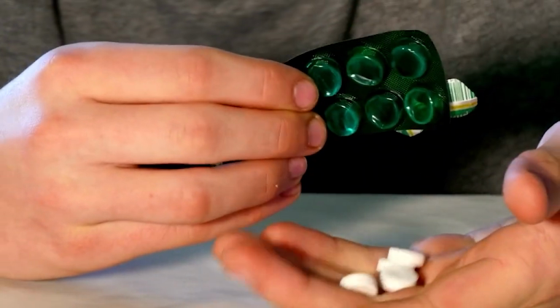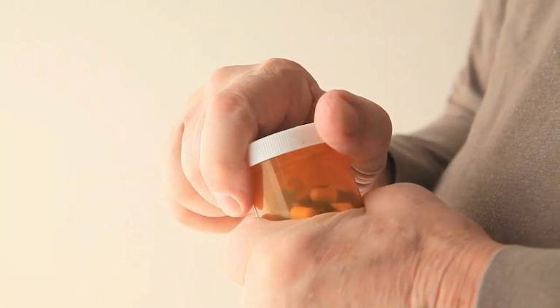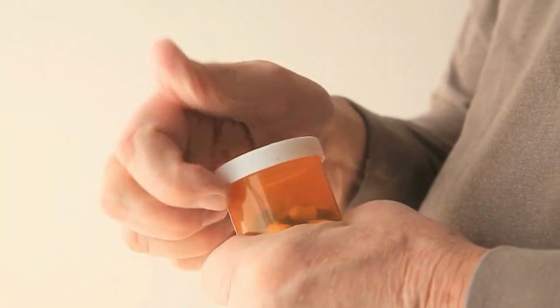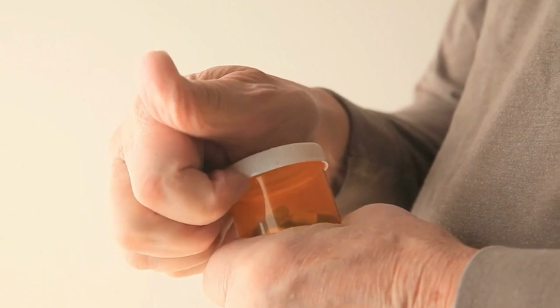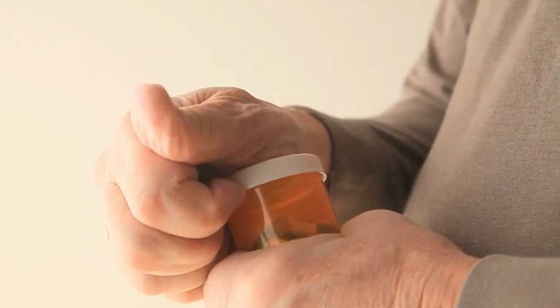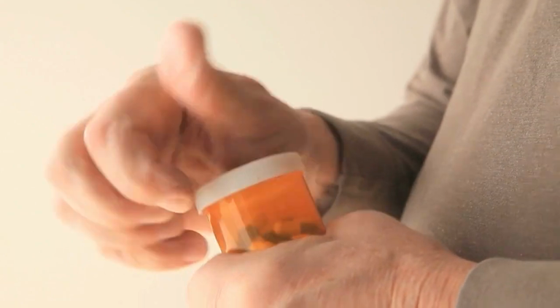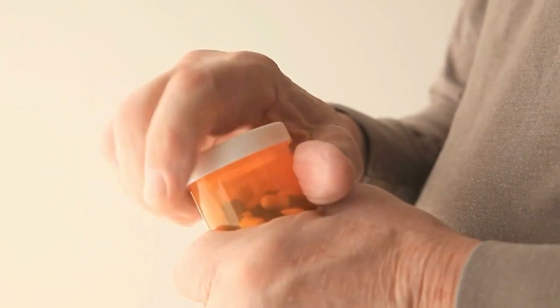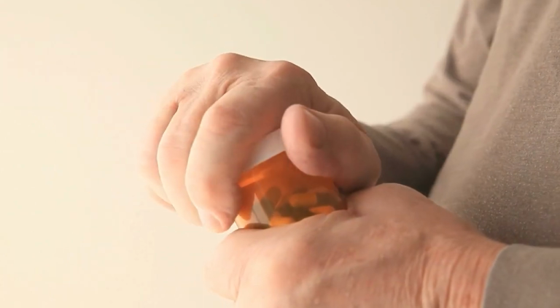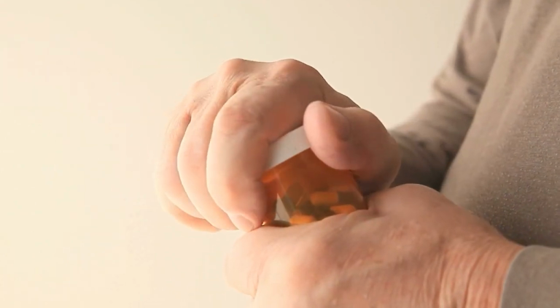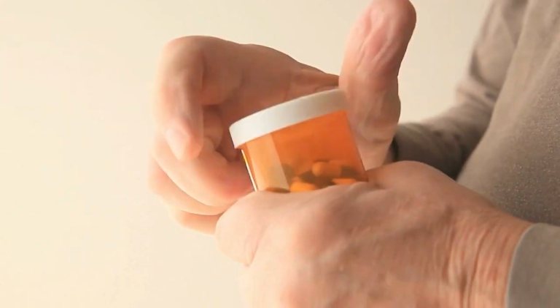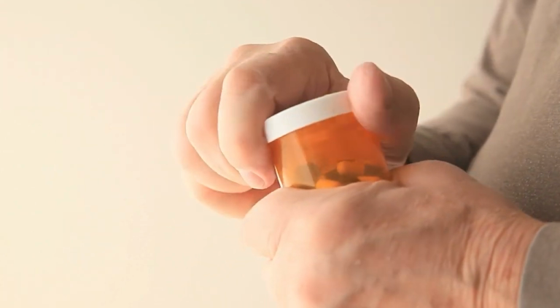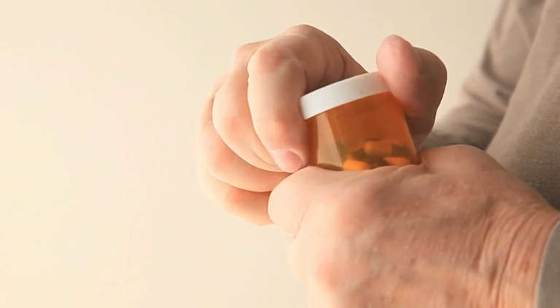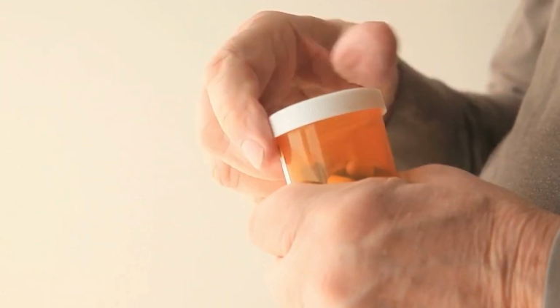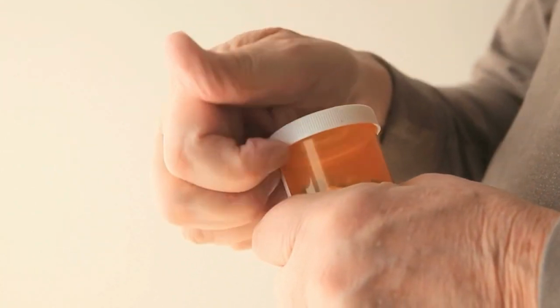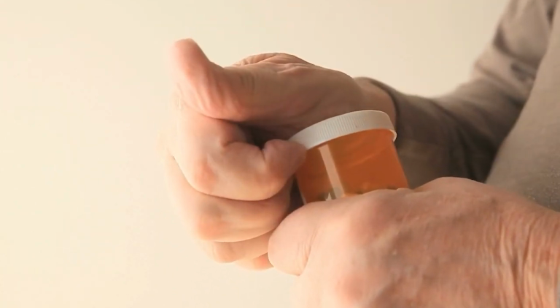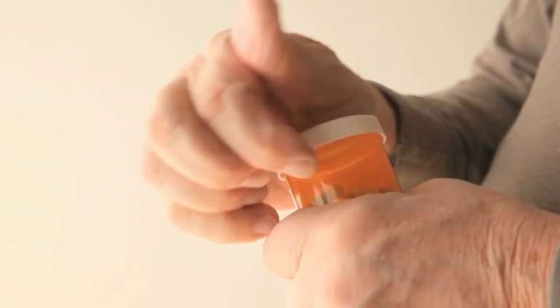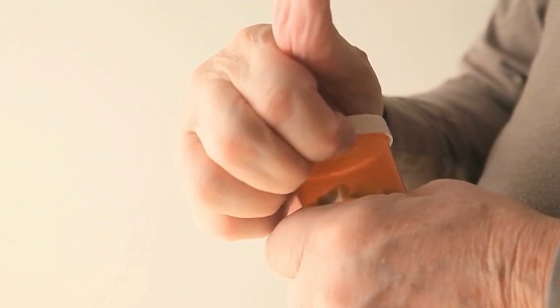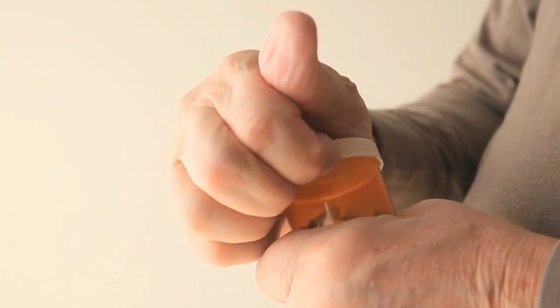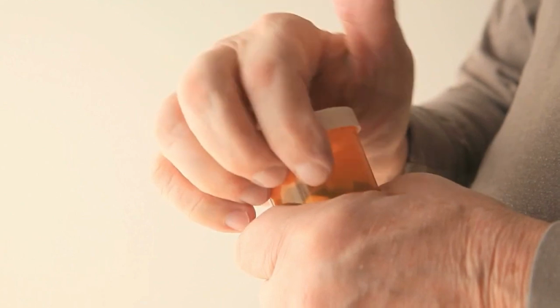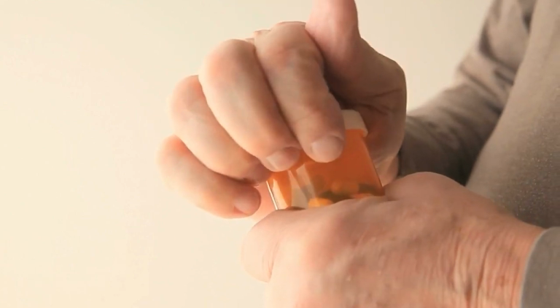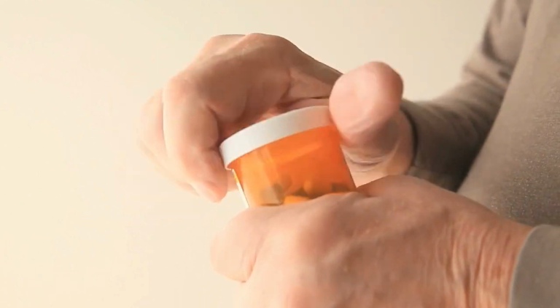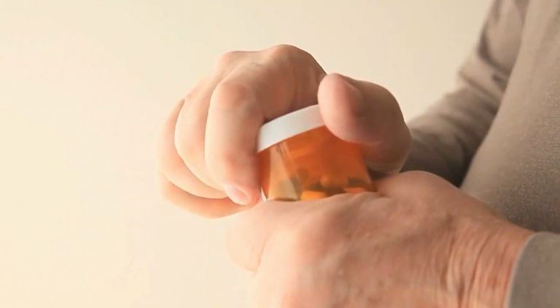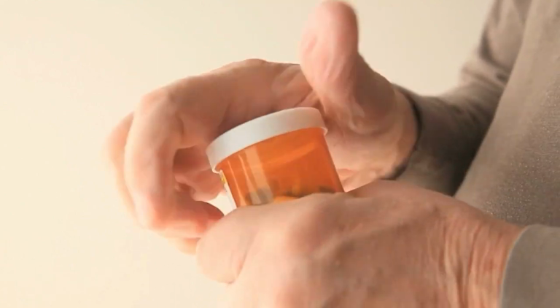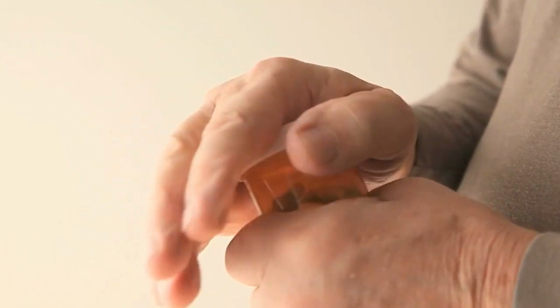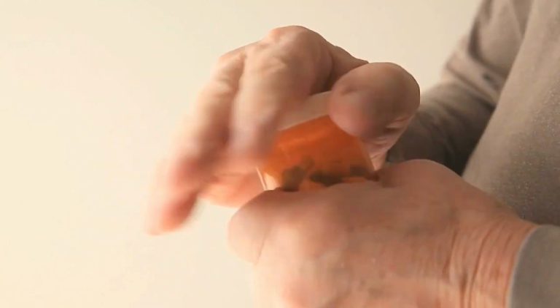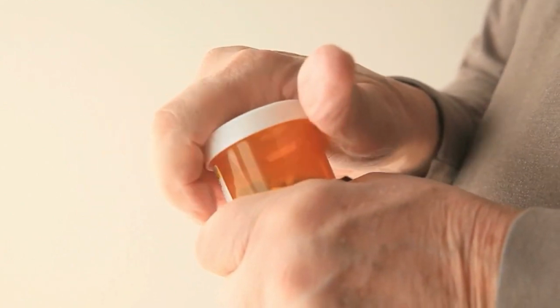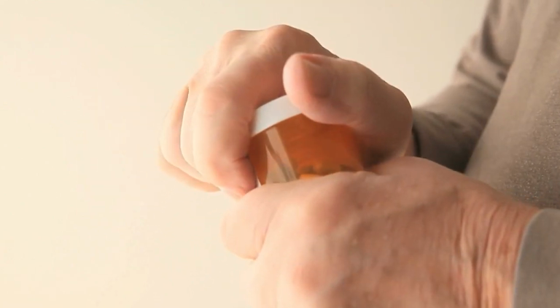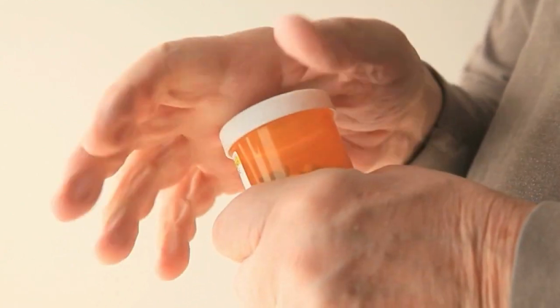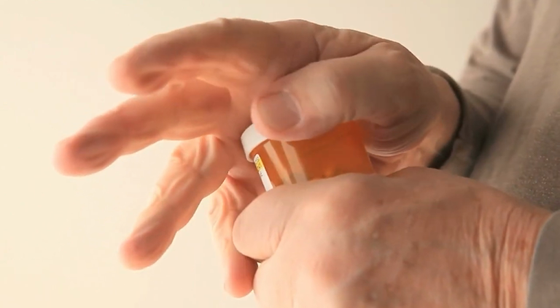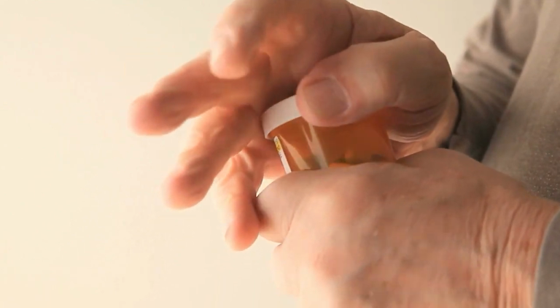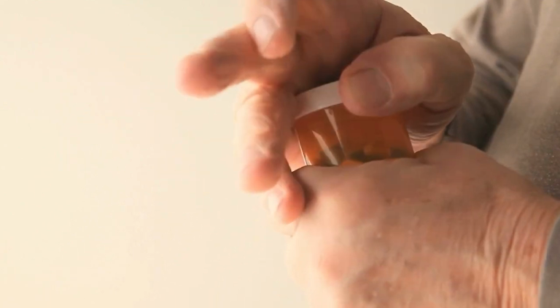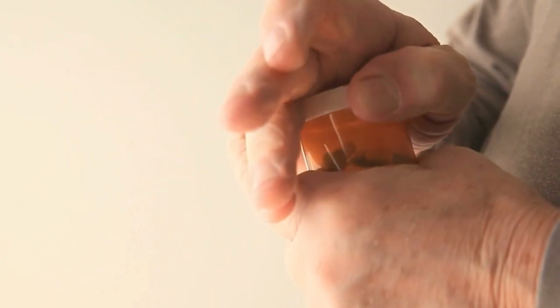The most common pharmaceutical packaging for tablets are blister packs and pill bottles. These are not accessible due to the requirements of fingertip strength, small parts, and multiple actions that need to be performed simultaneously.